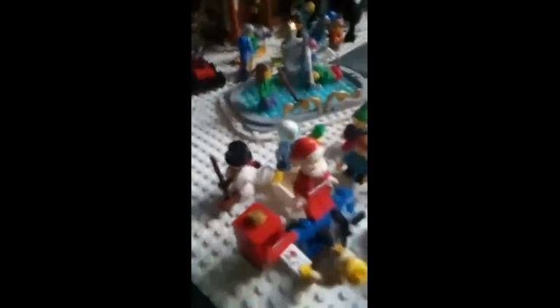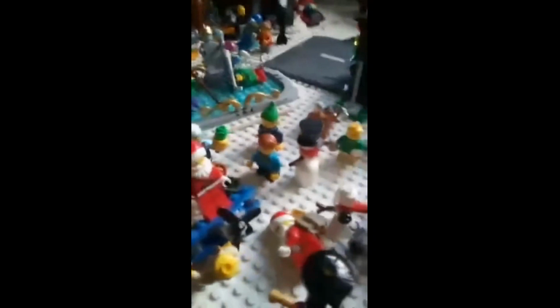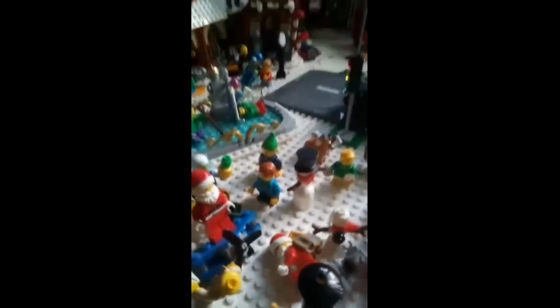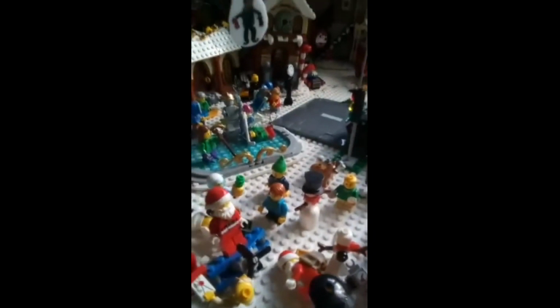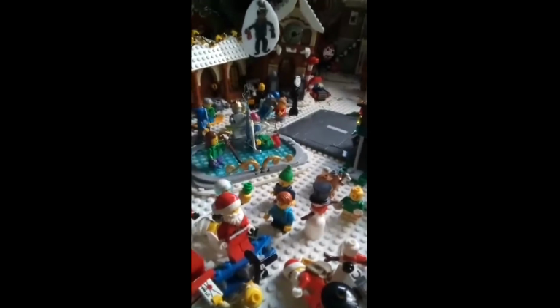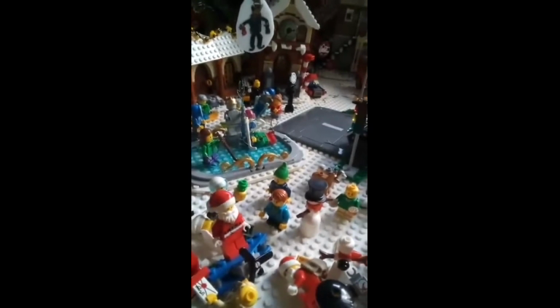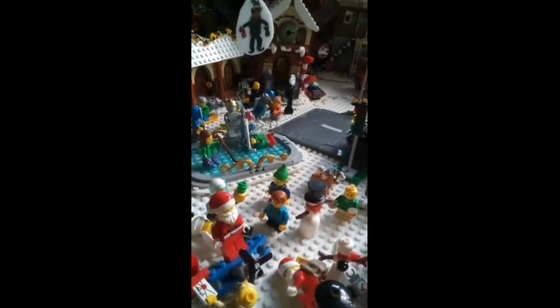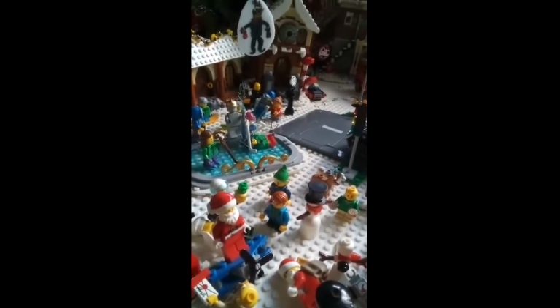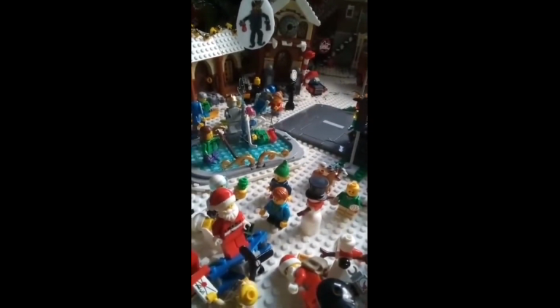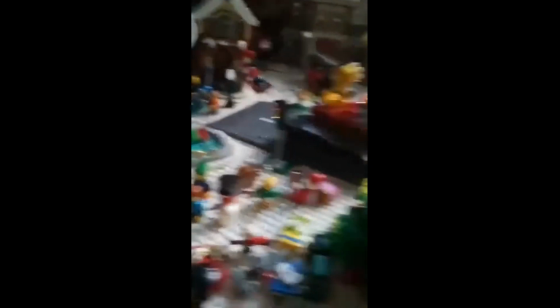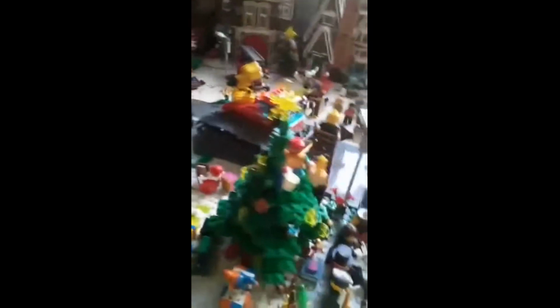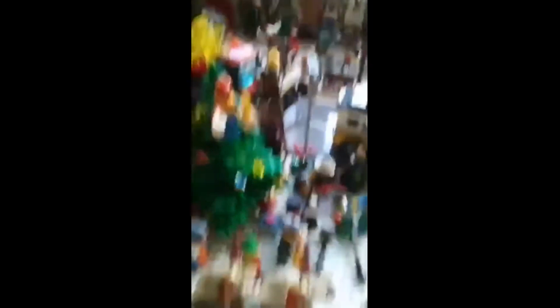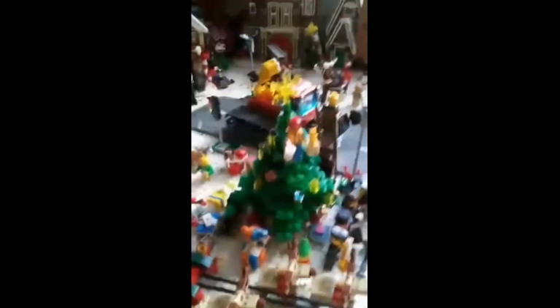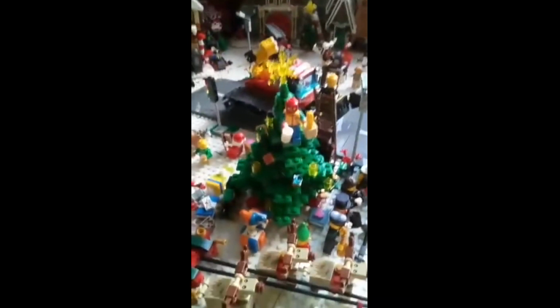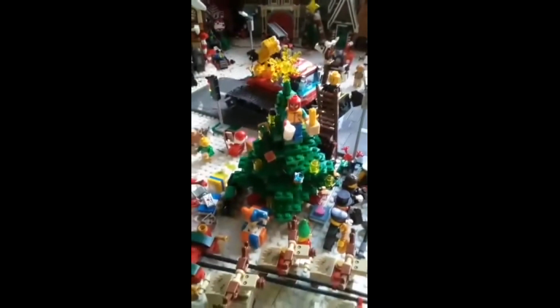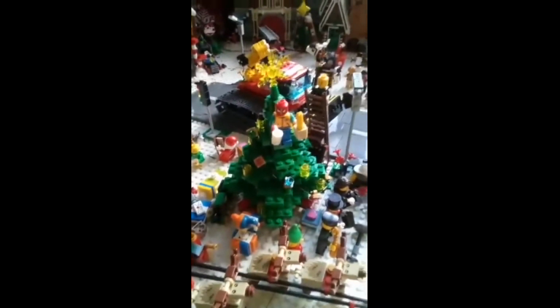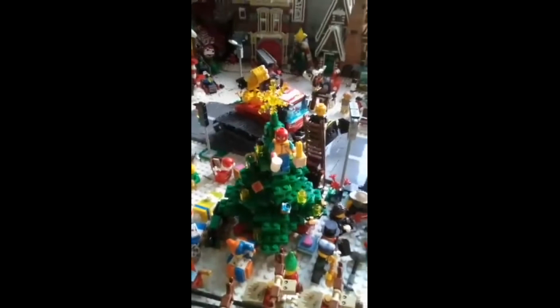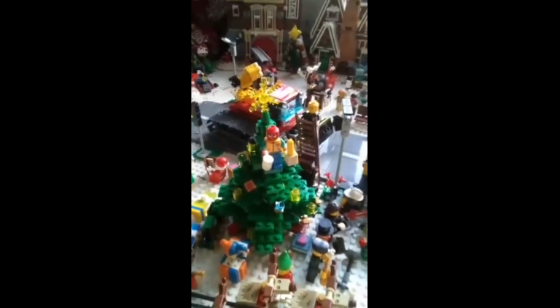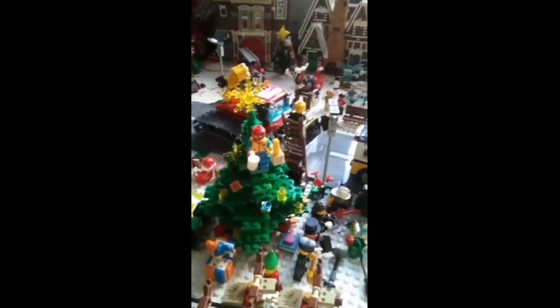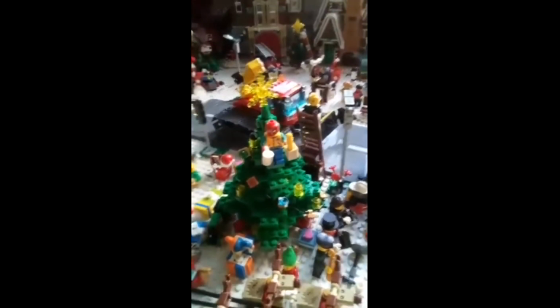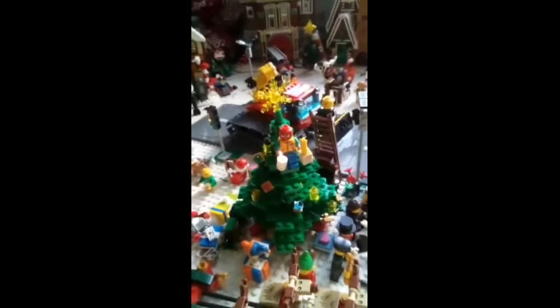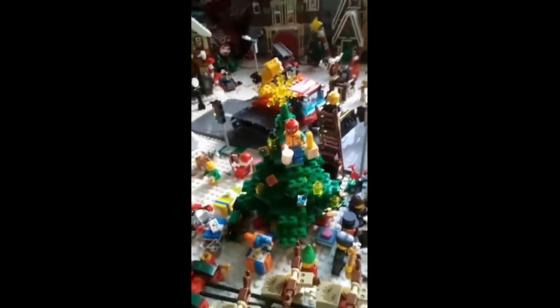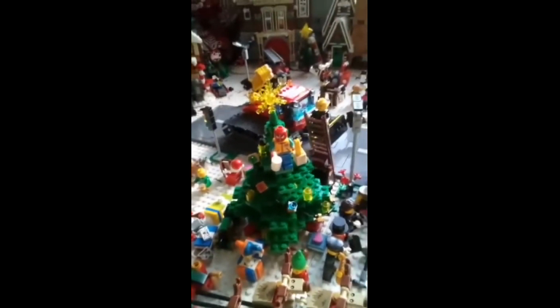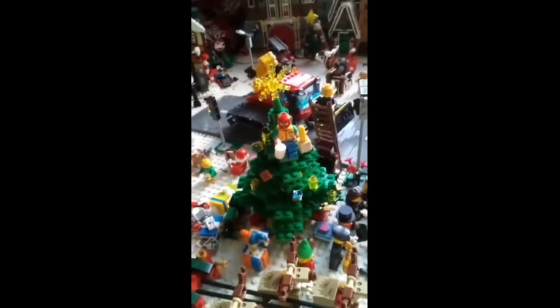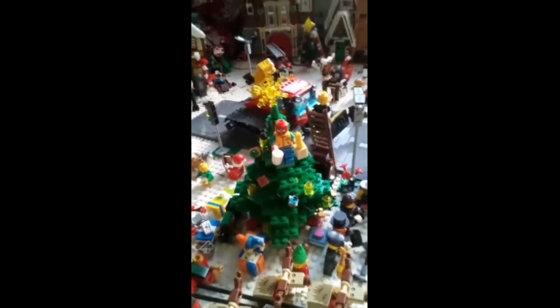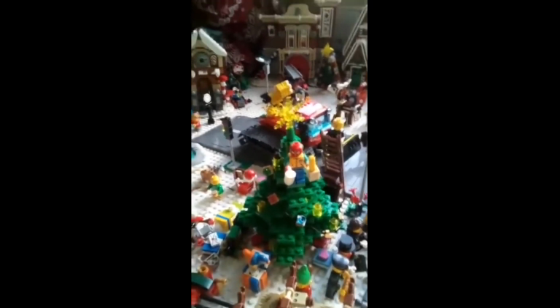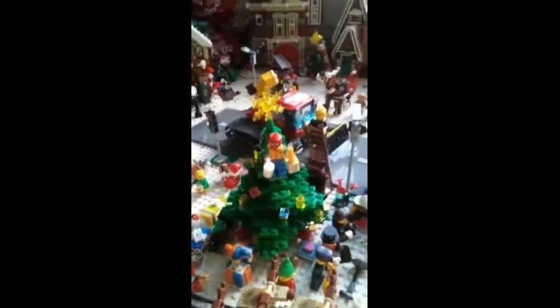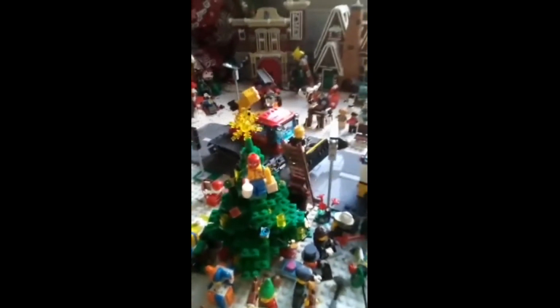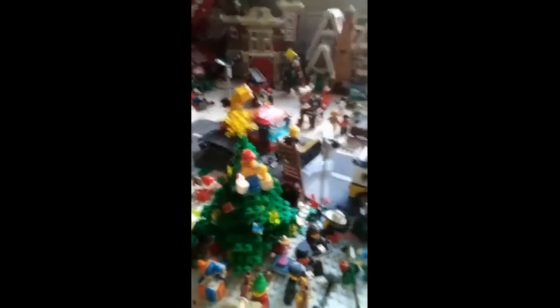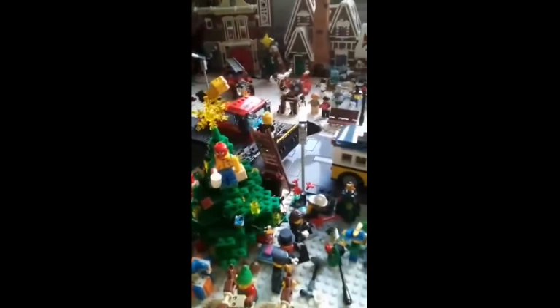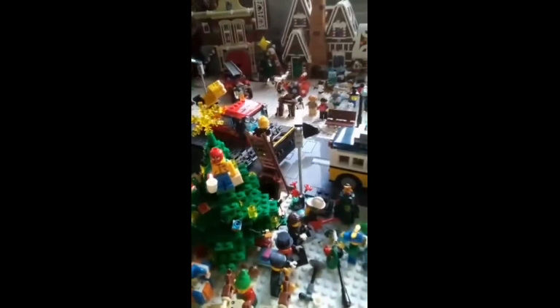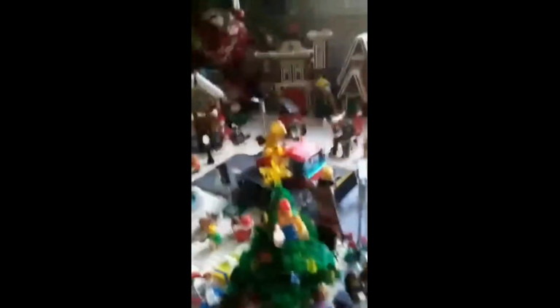Then there's Santa's workshop over there, and there's a big tree over here — I forgot to mention — with Spider-Man with some French fries and some tea over there. Somebody is climbing up the tree.